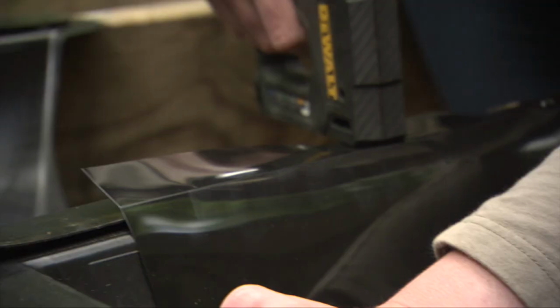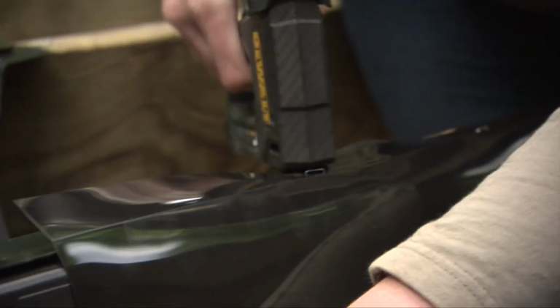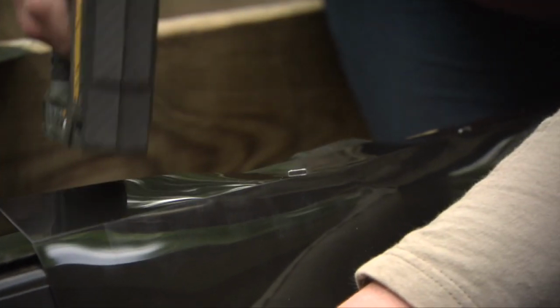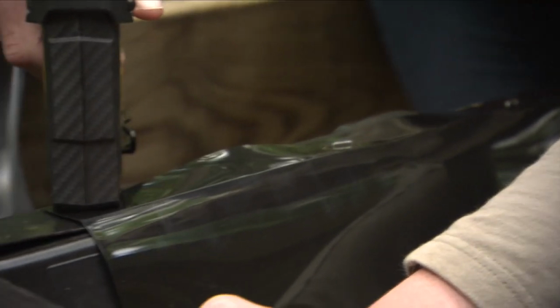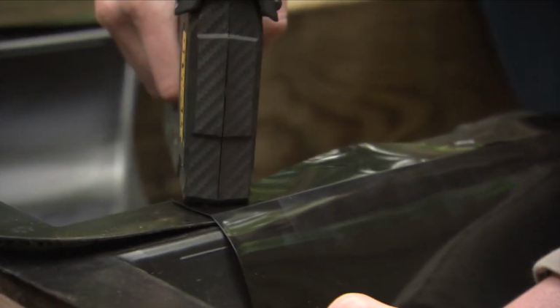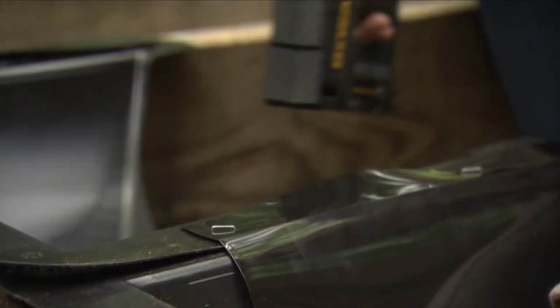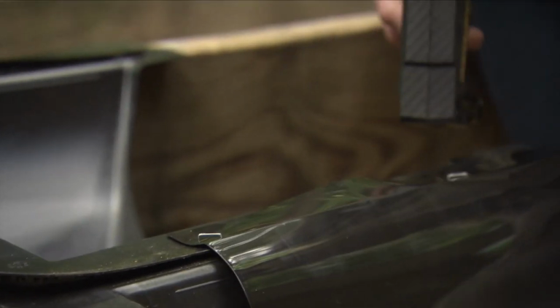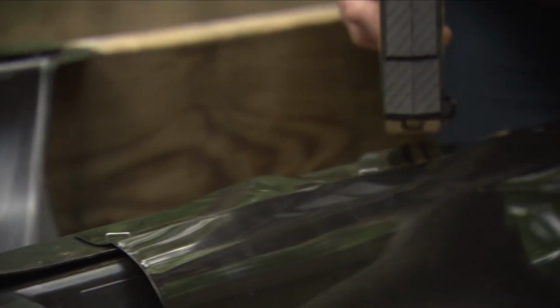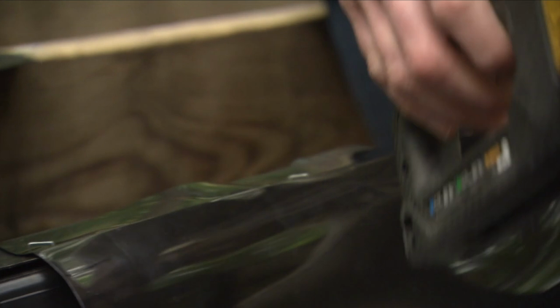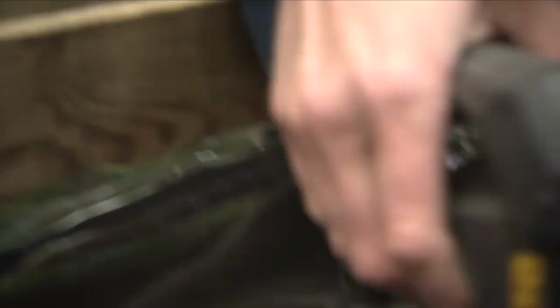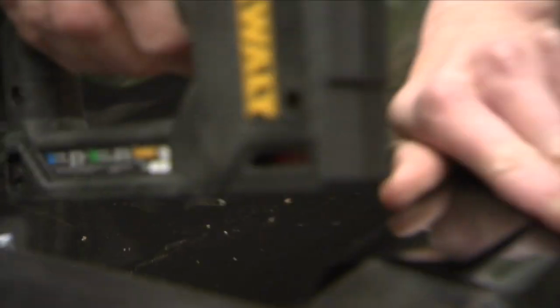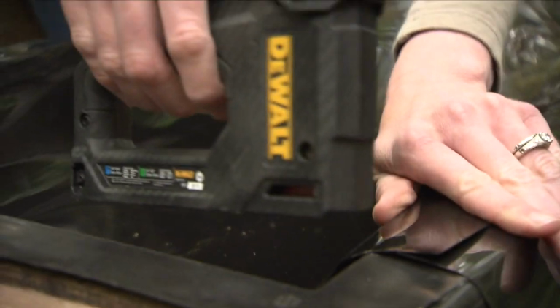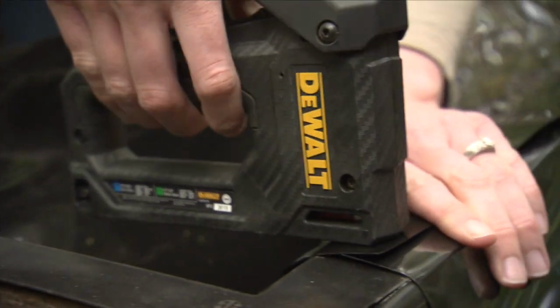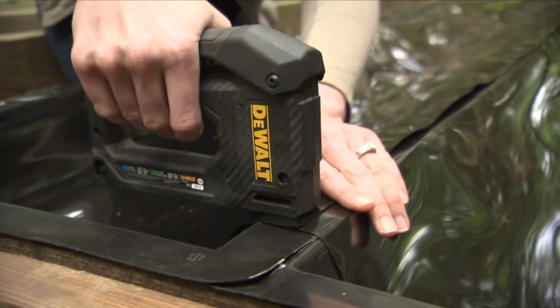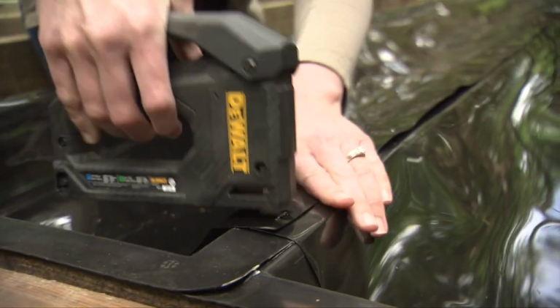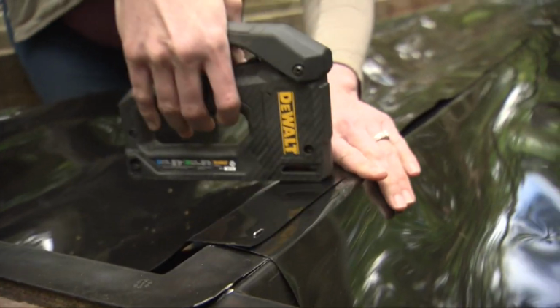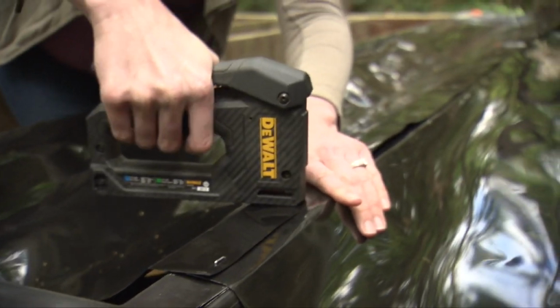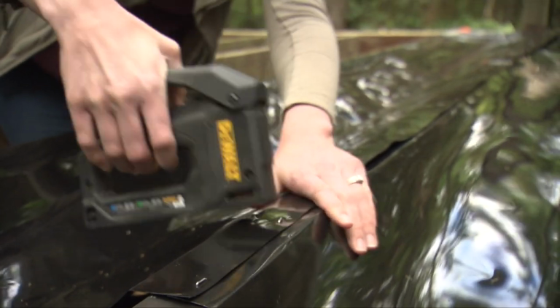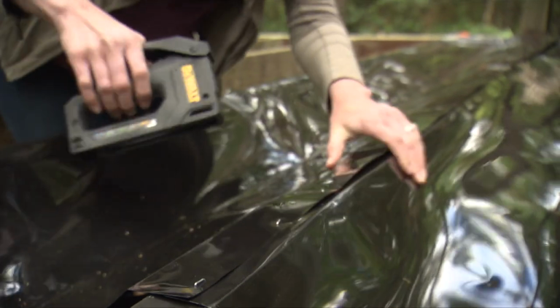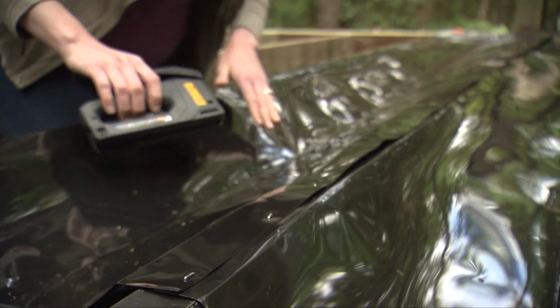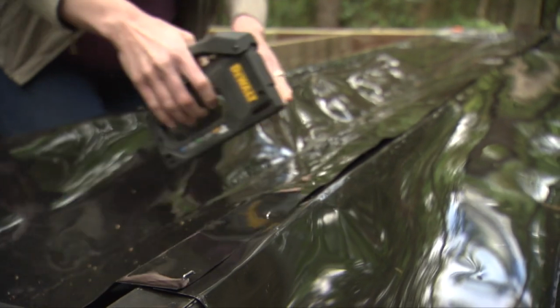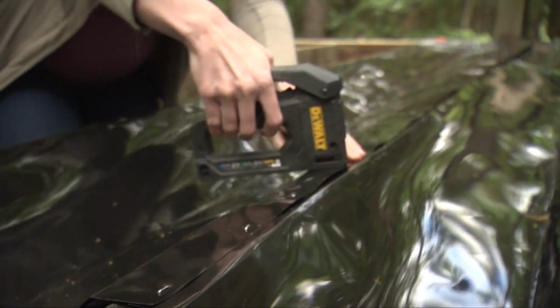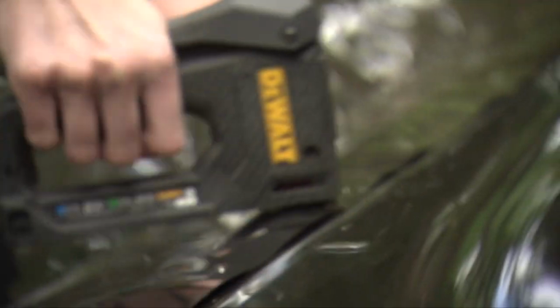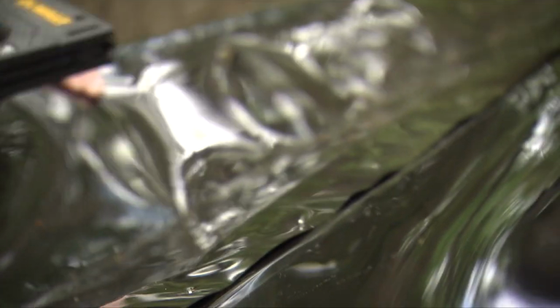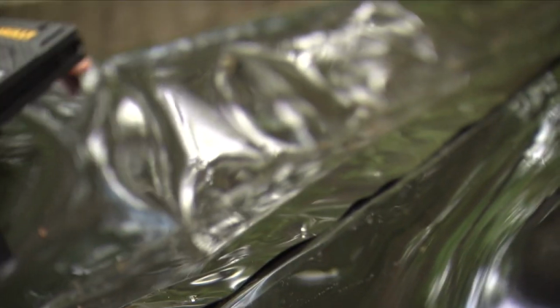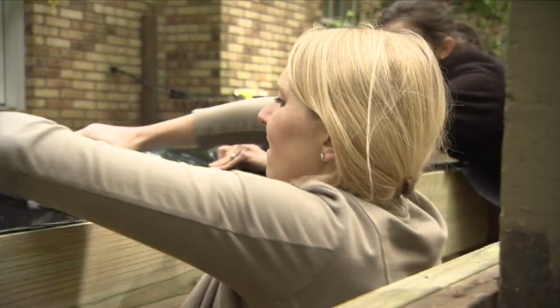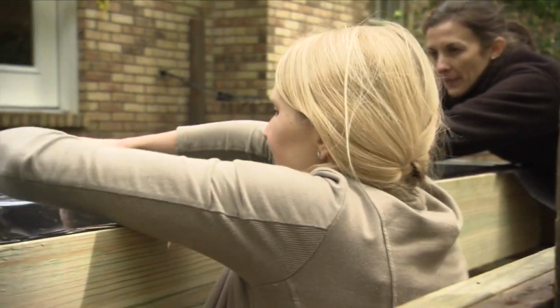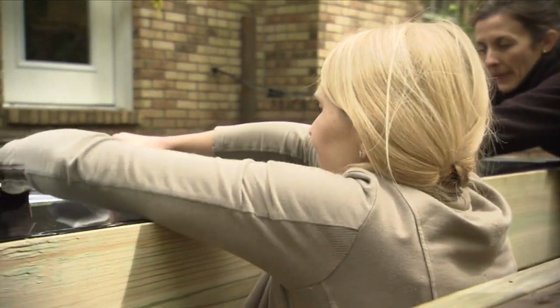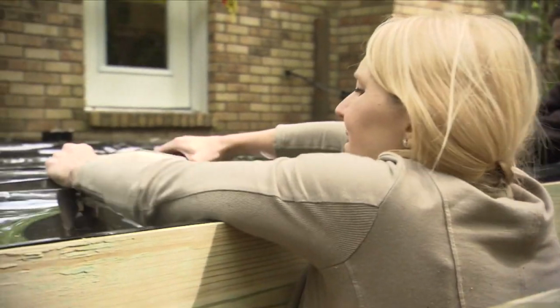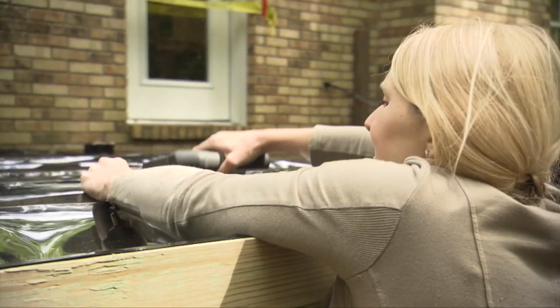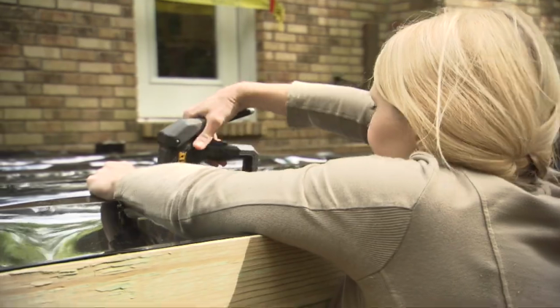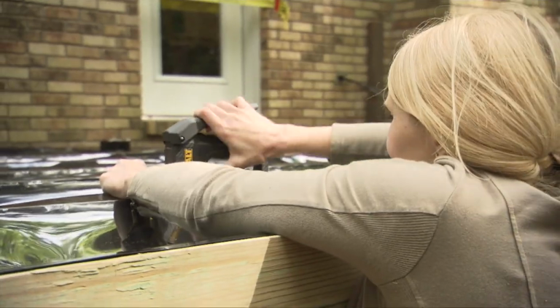All along one side of the trough there is a score mark parallel with the edge about an inch and a half in. Align this mark with the edge of the joist on that side and staple the trough to the joist so that it is stretched tight from end to end.